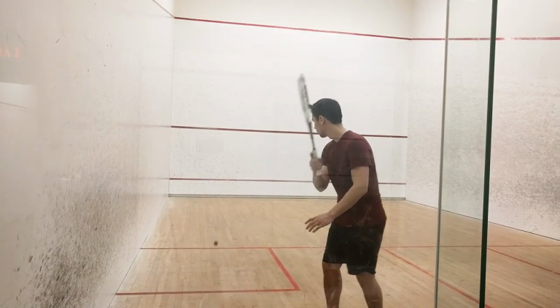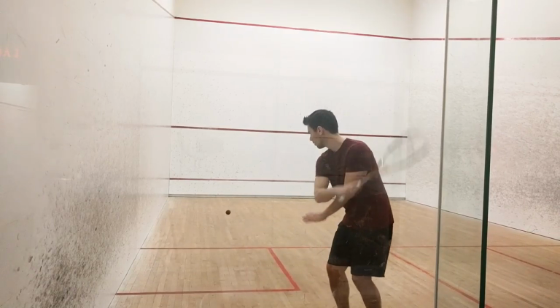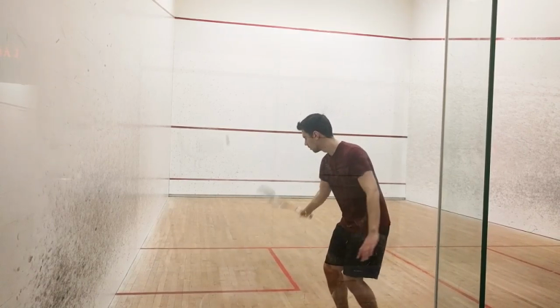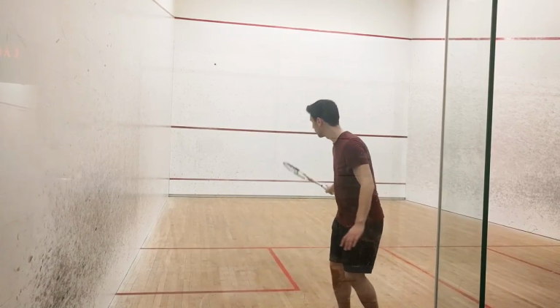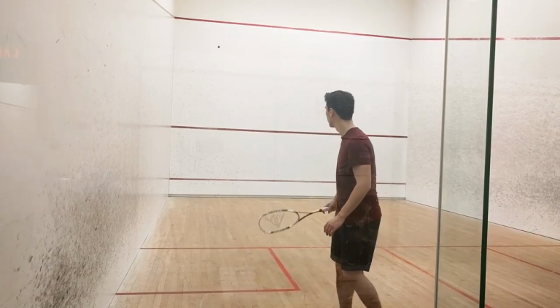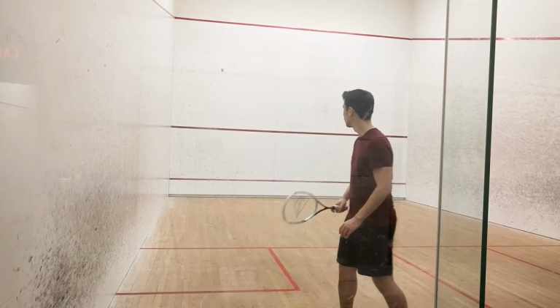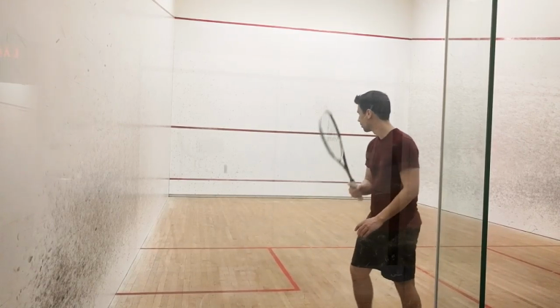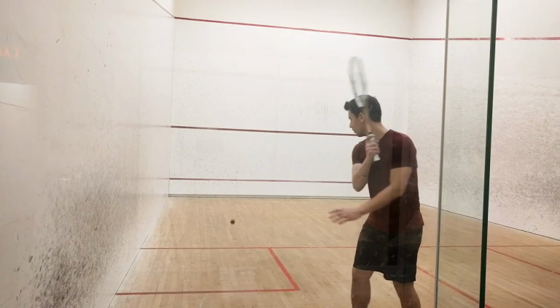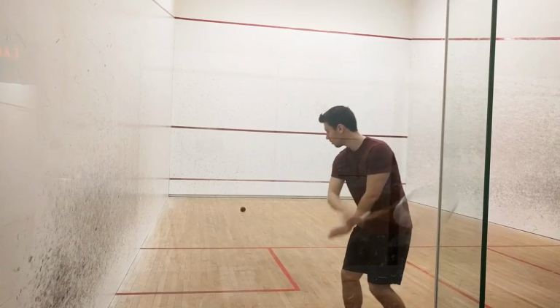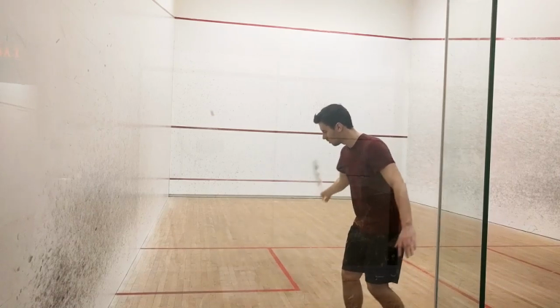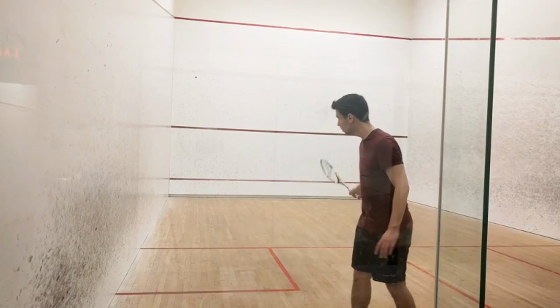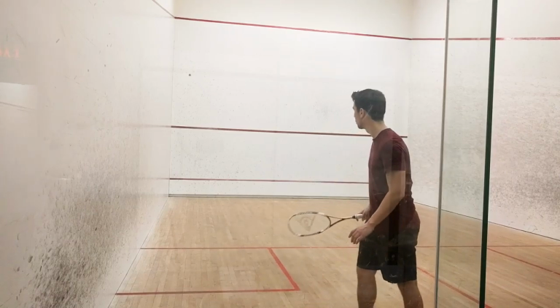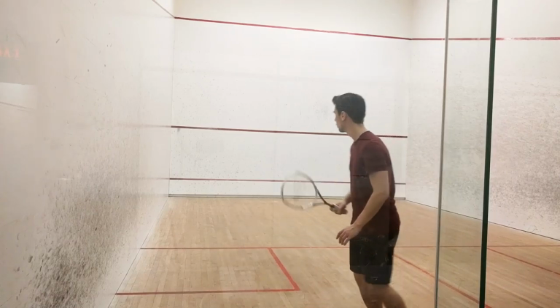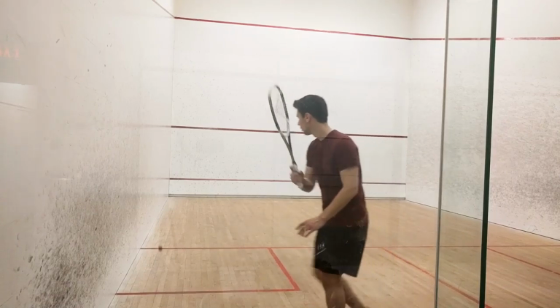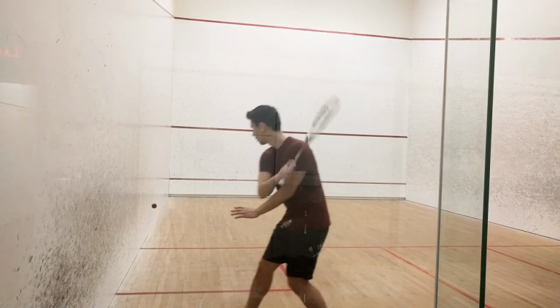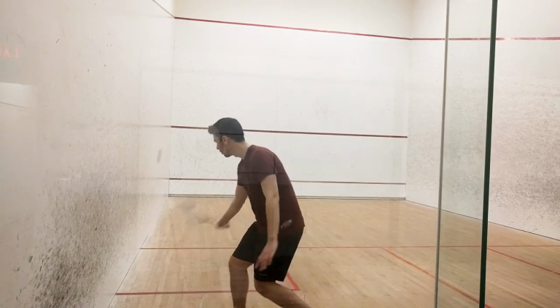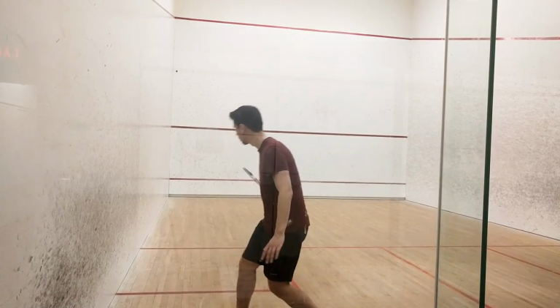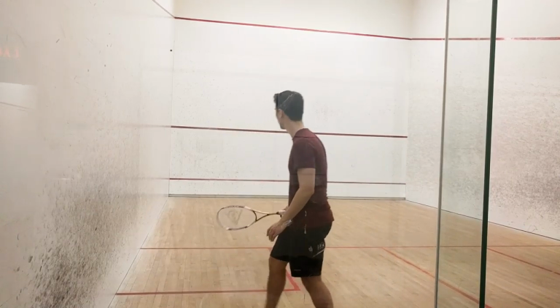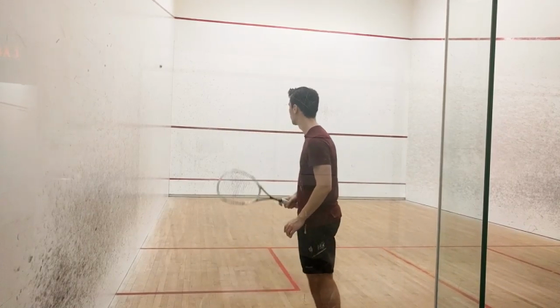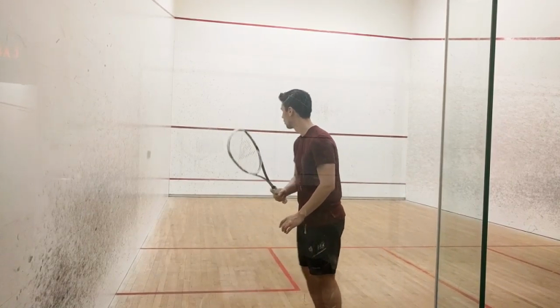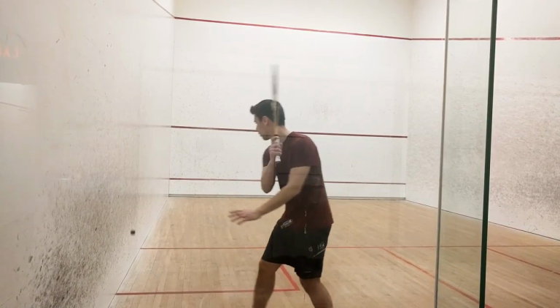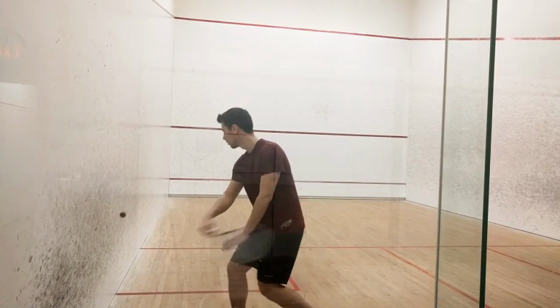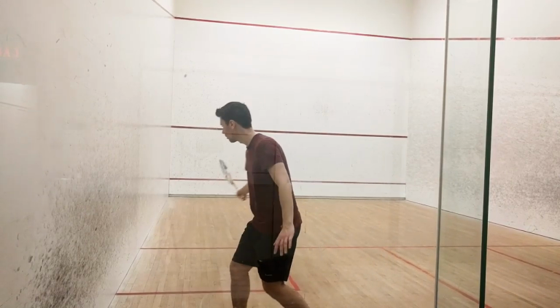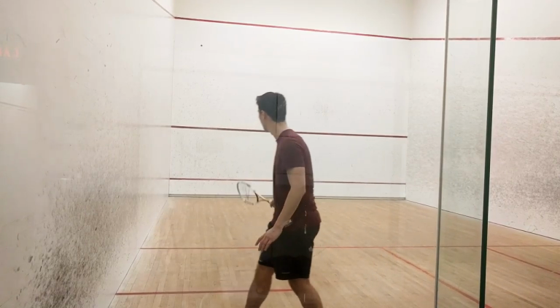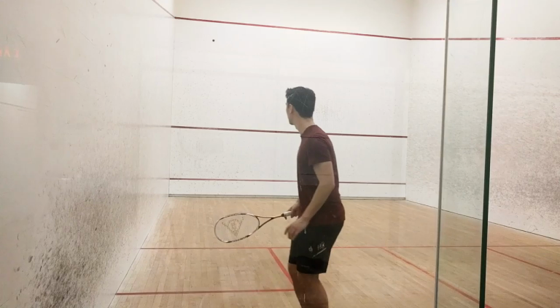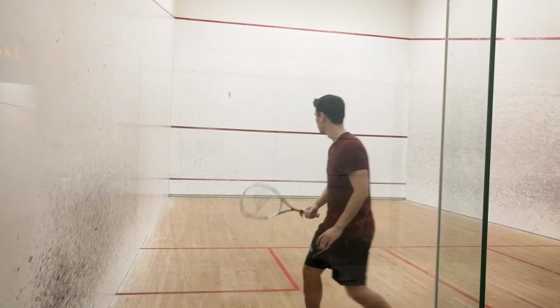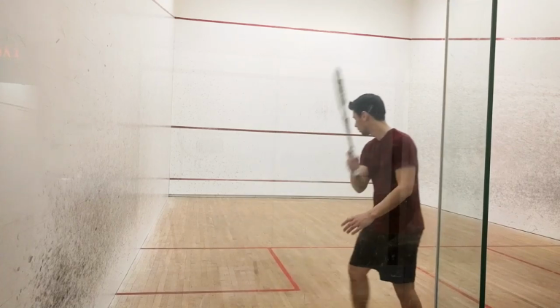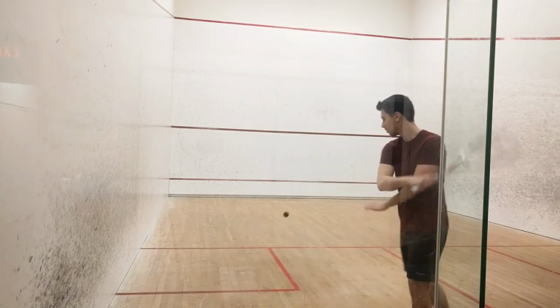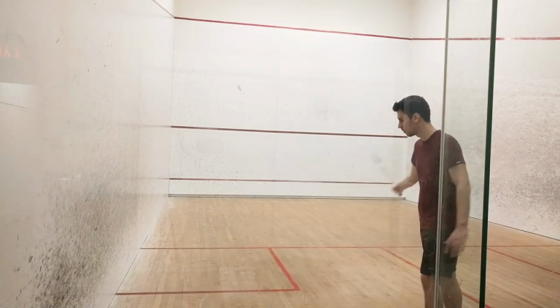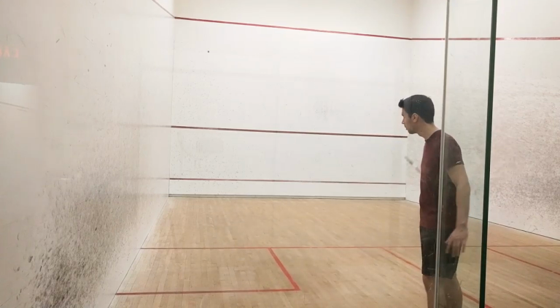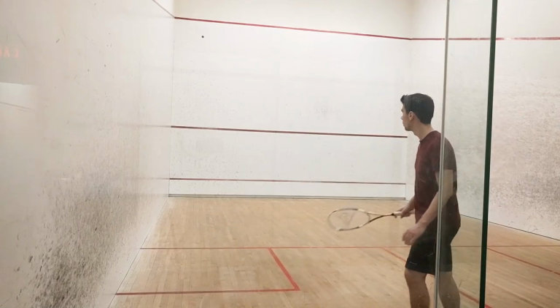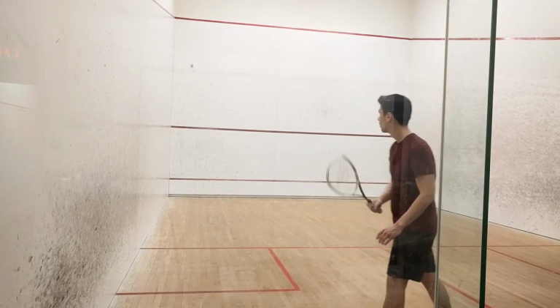Hit the ball into the service box 10 times on your backhand side. If the ball bounces twice or touches the service box outline, start from zero again.